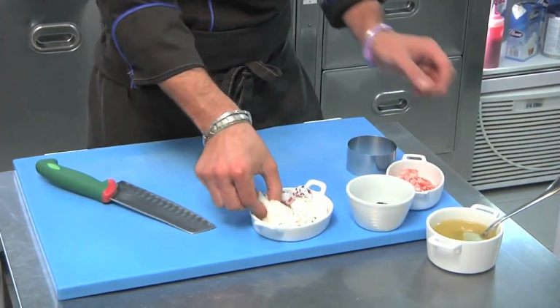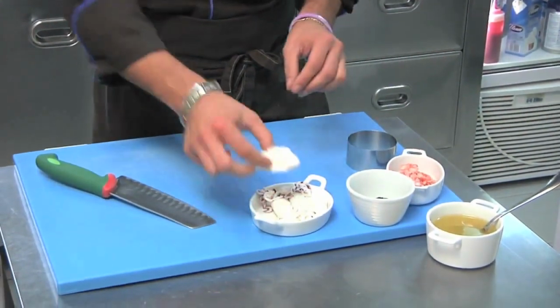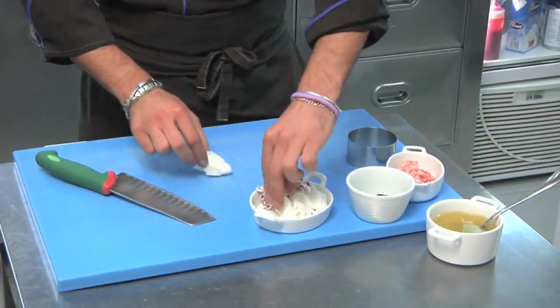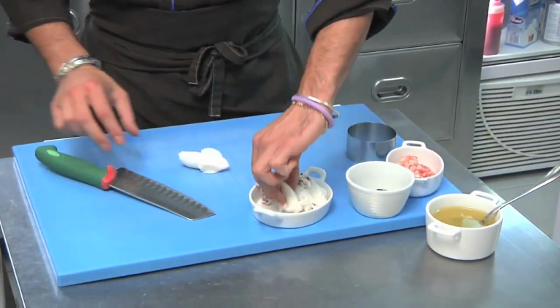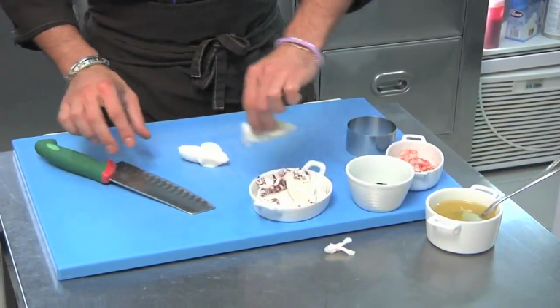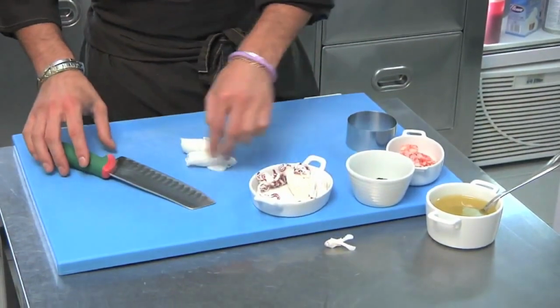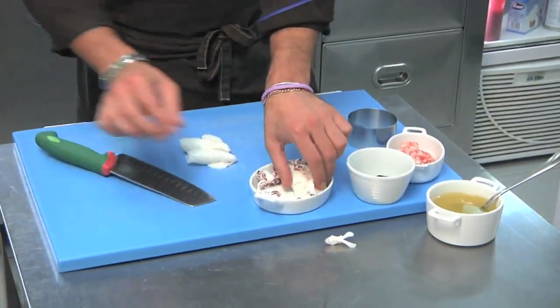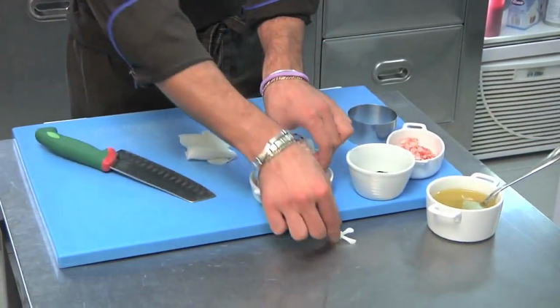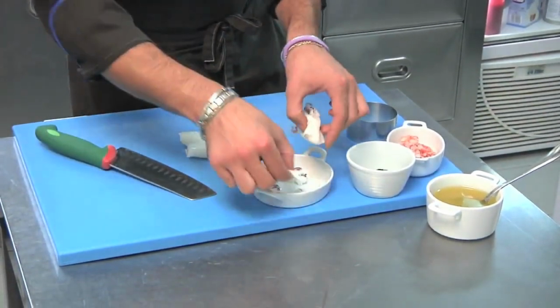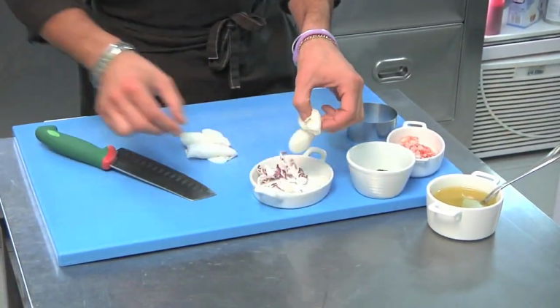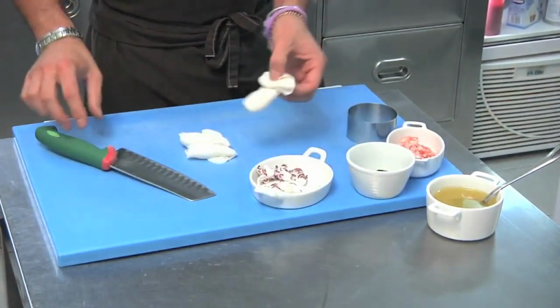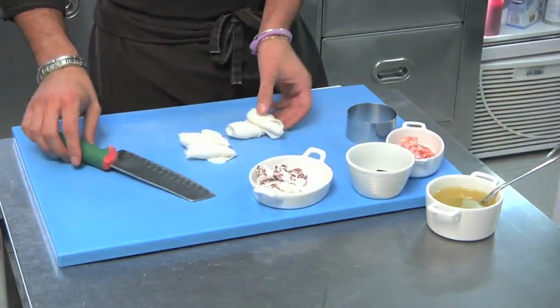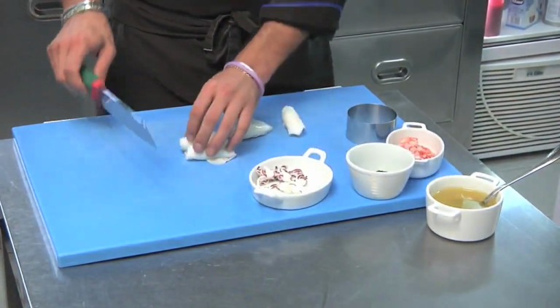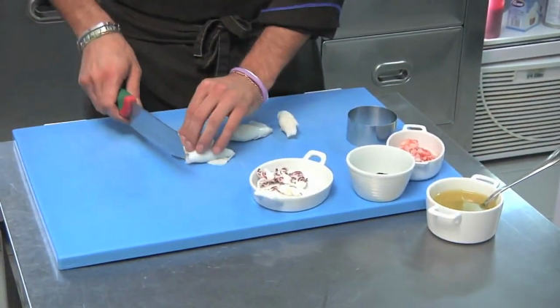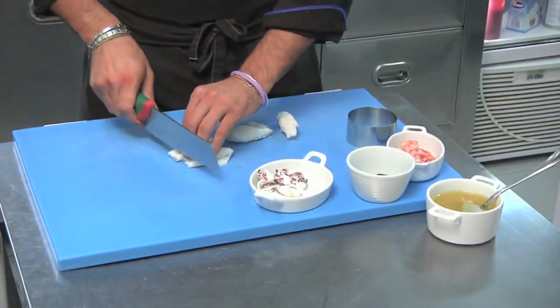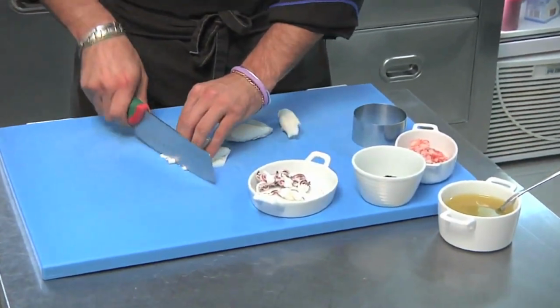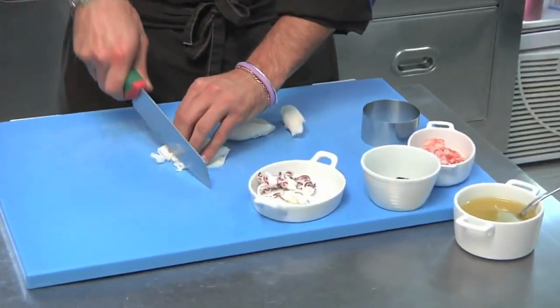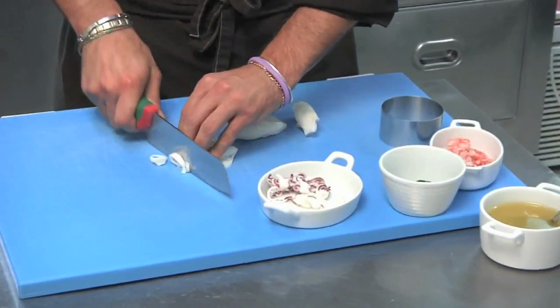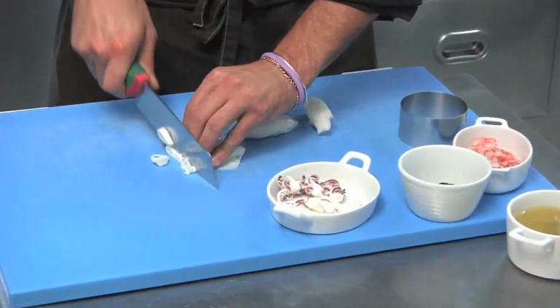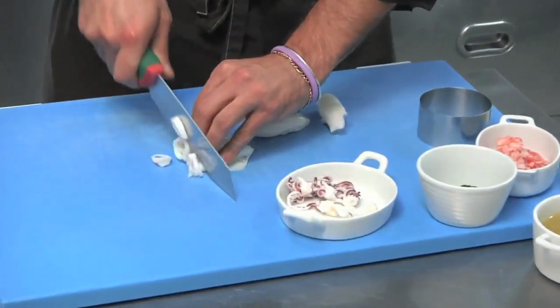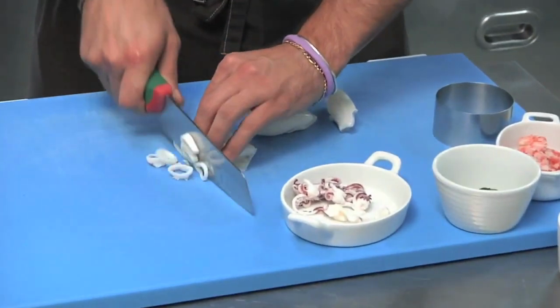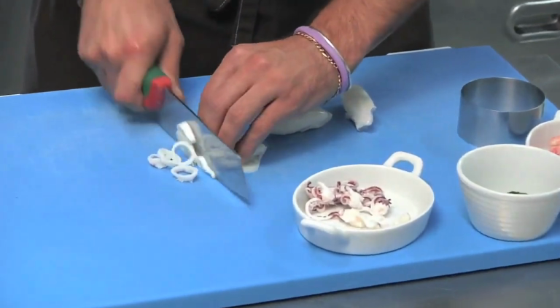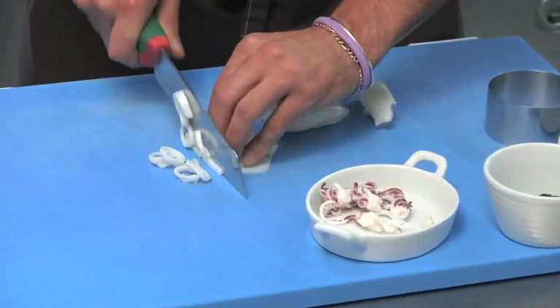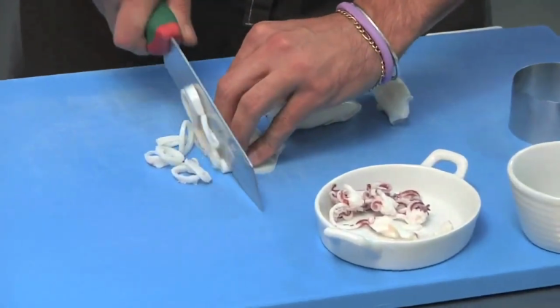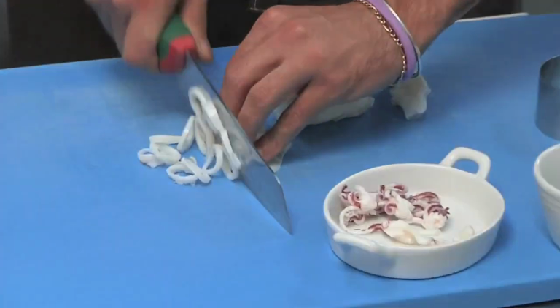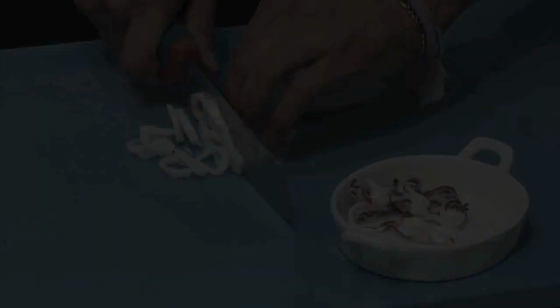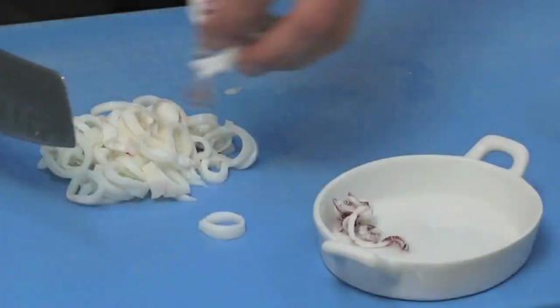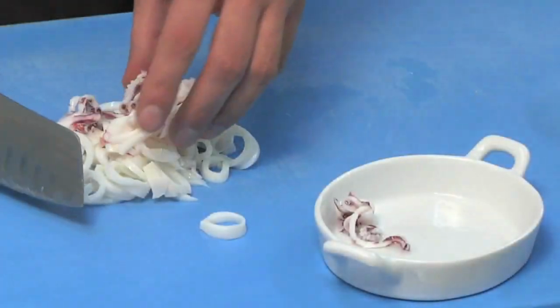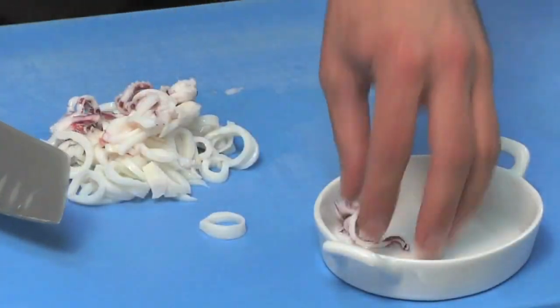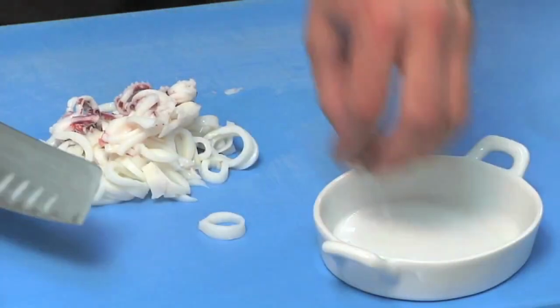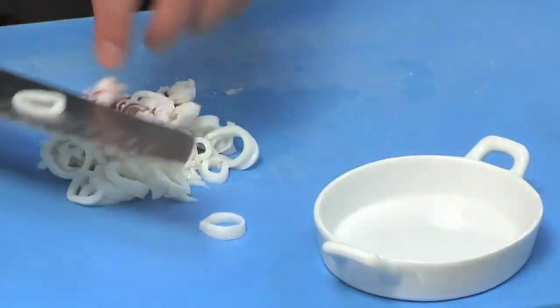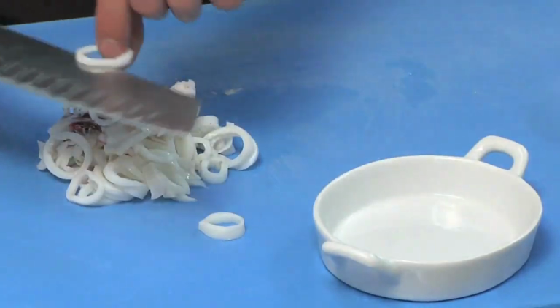Let's cut up the squid. Let's use the tentacles too.